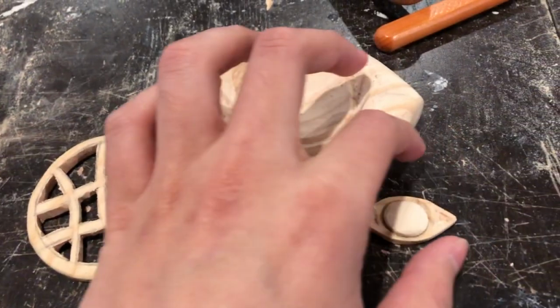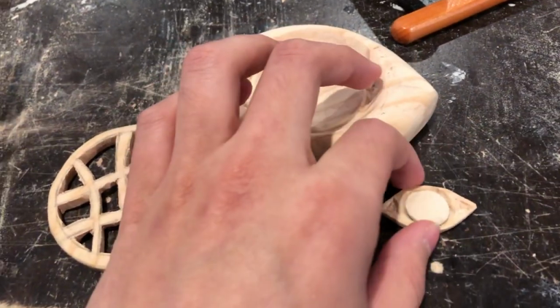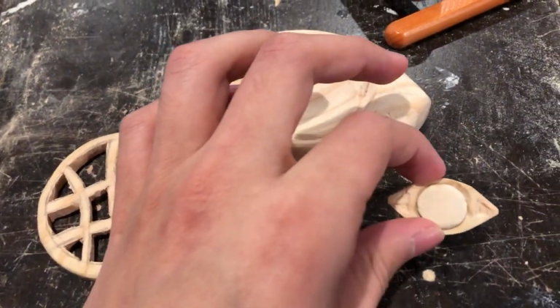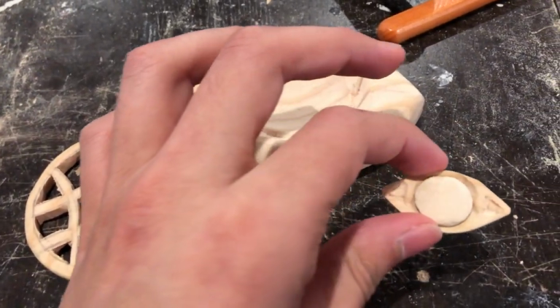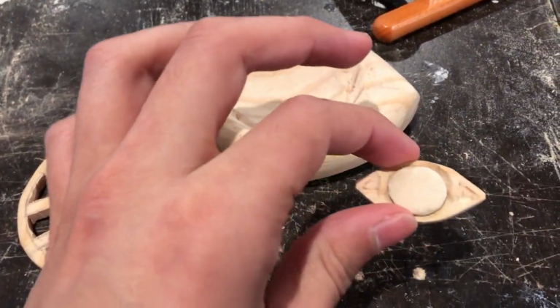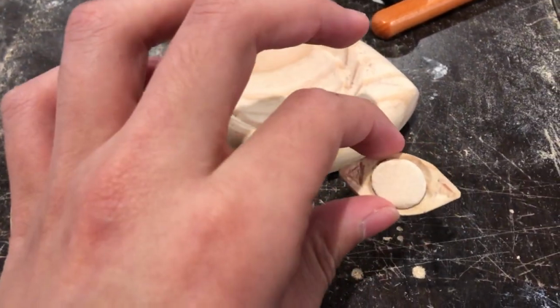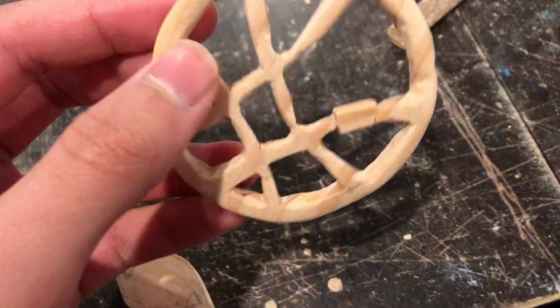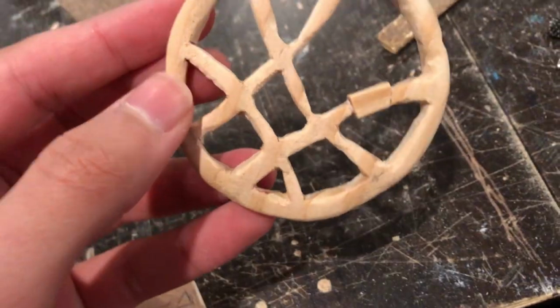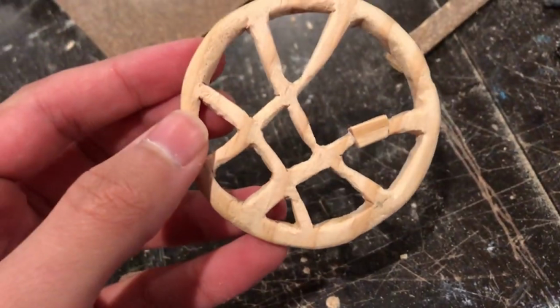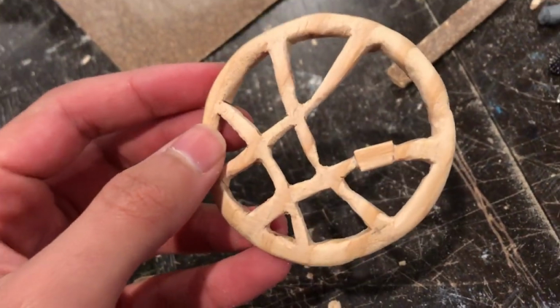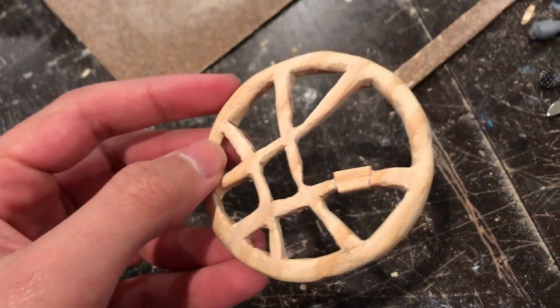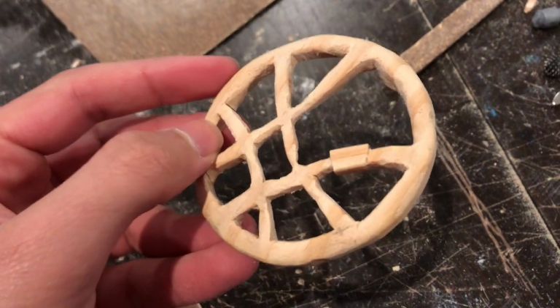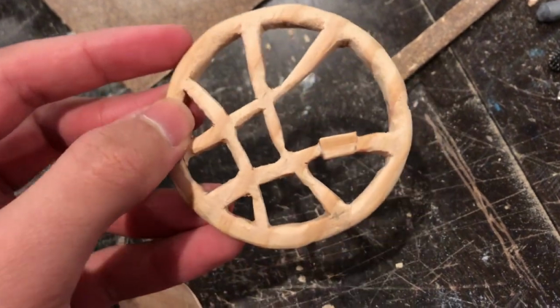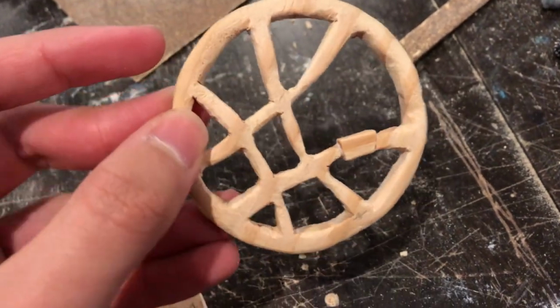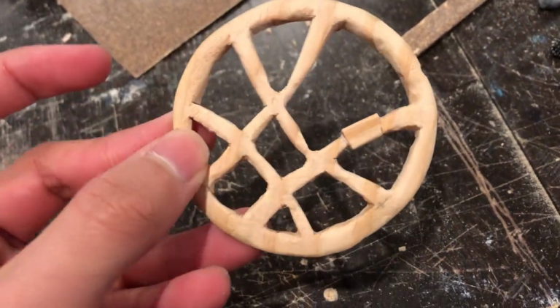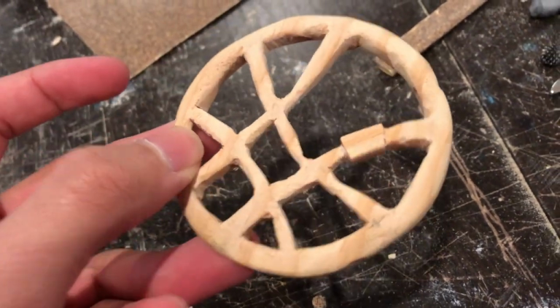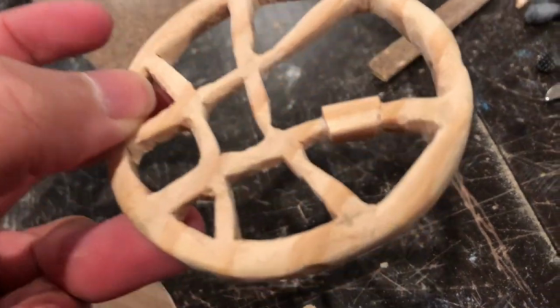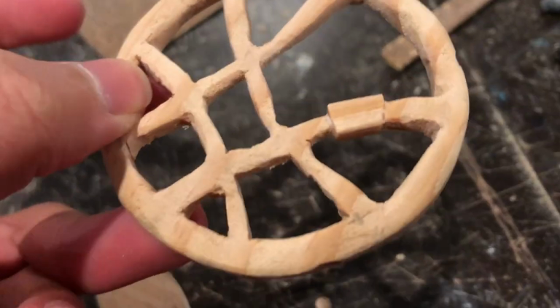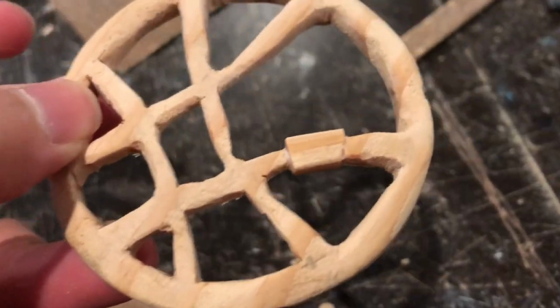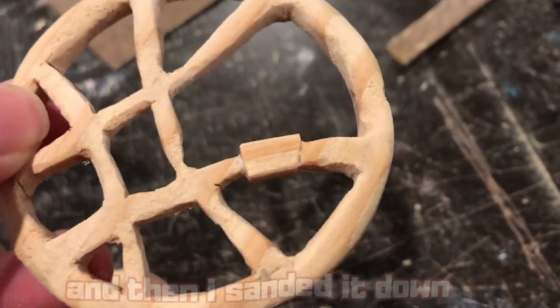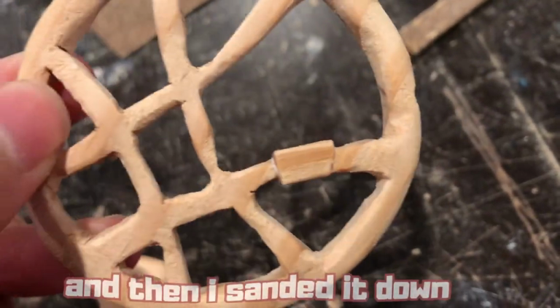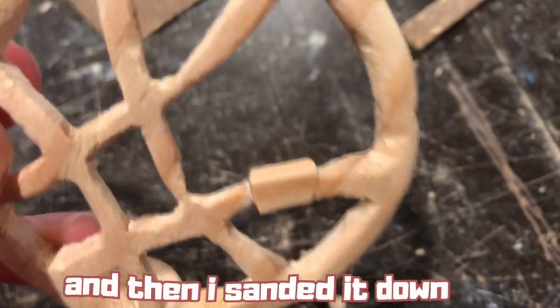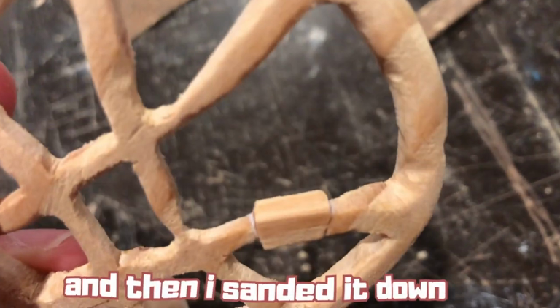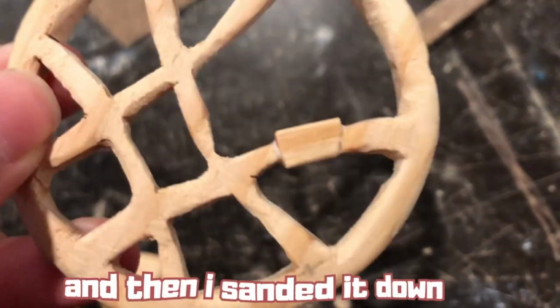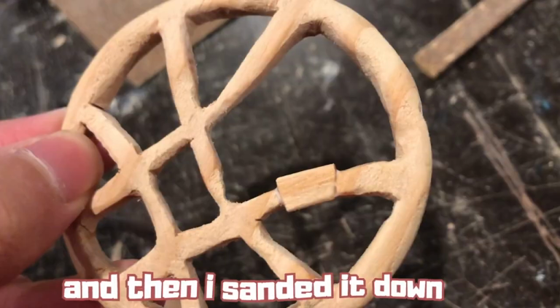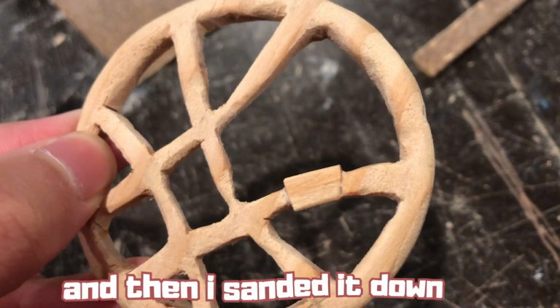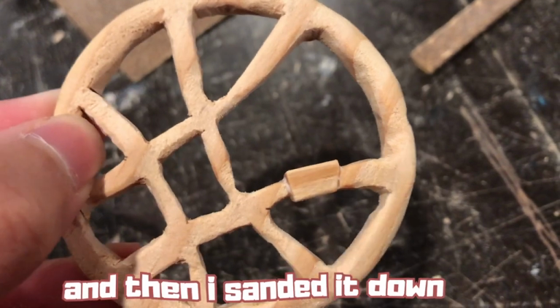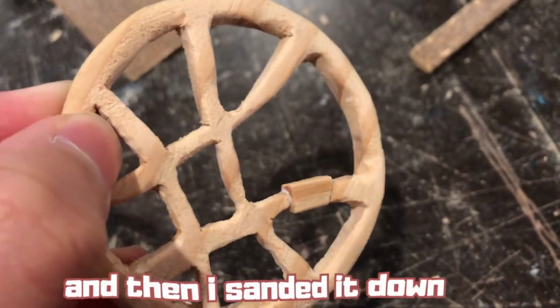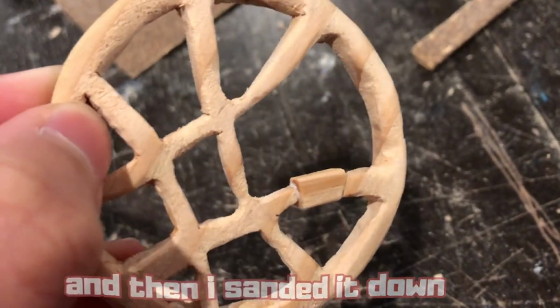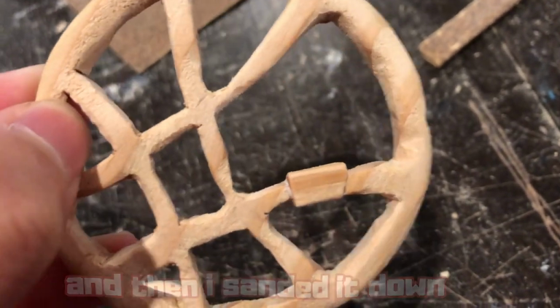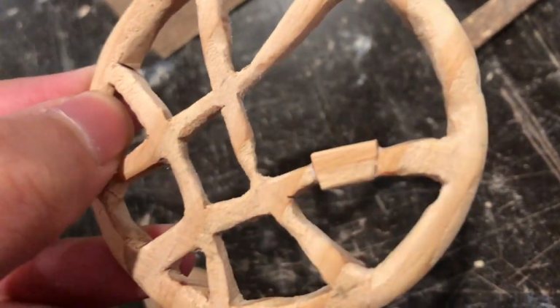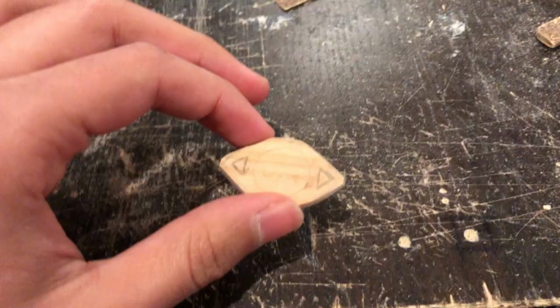I was sanding down the circle design thing and ended up breaking part of it, but I just replaced it with another piece of wood. I'm kind of proud of it — you can't really even see it in the final piece, which is cool.